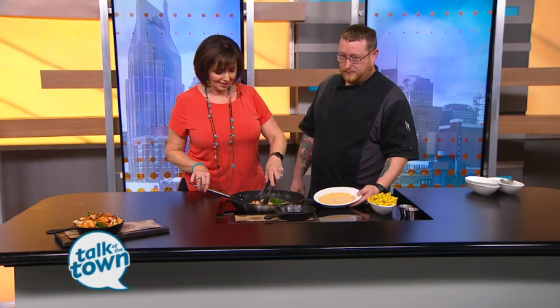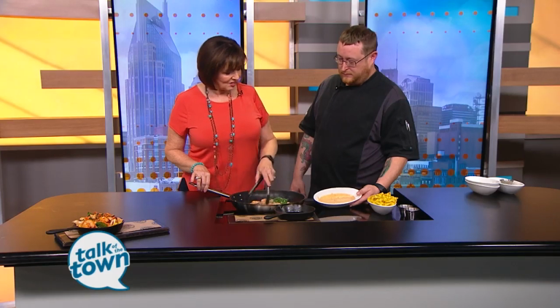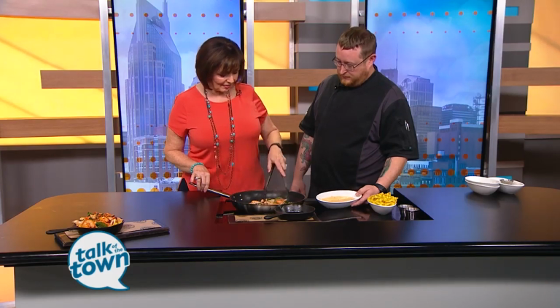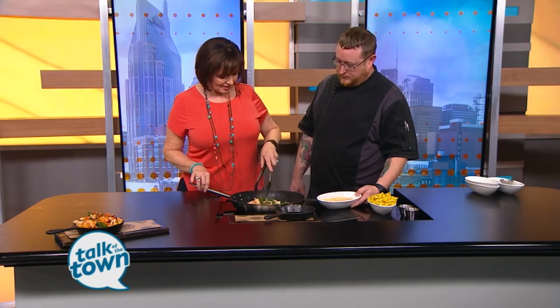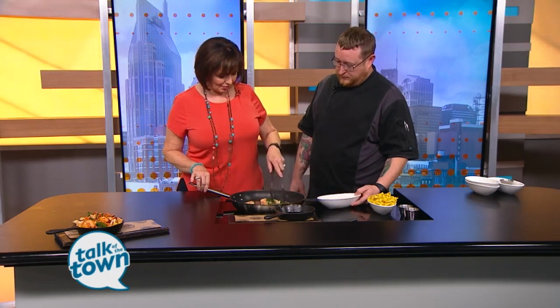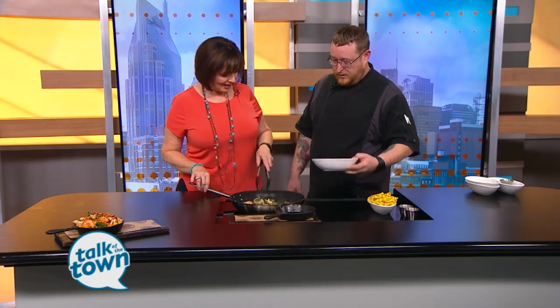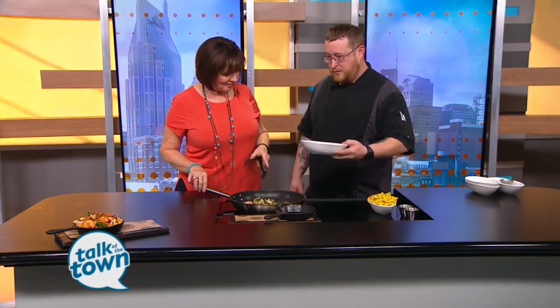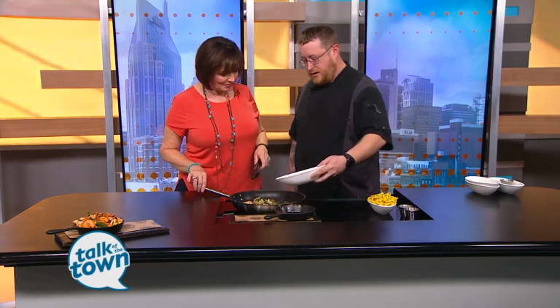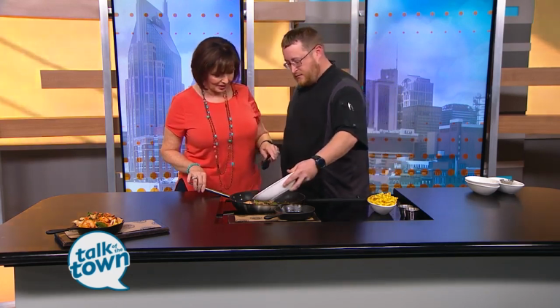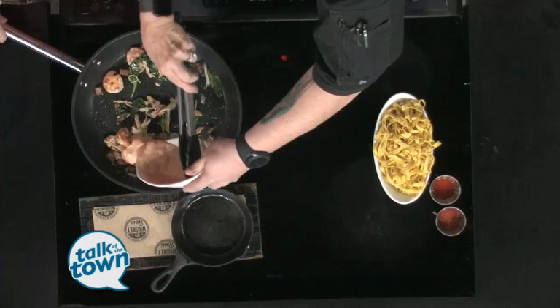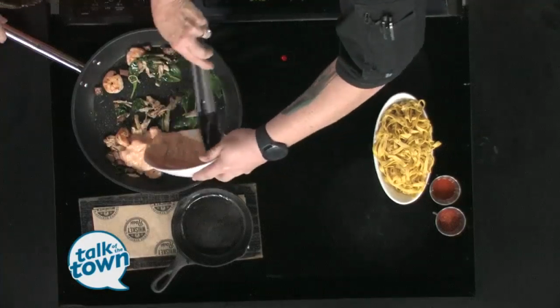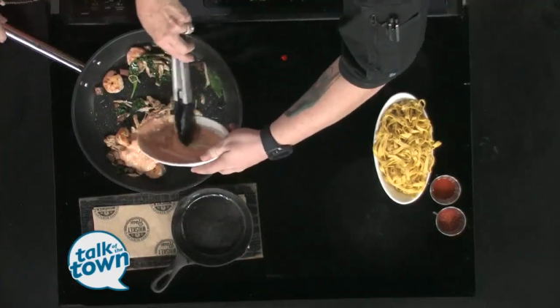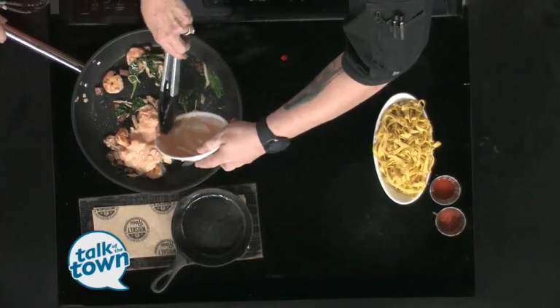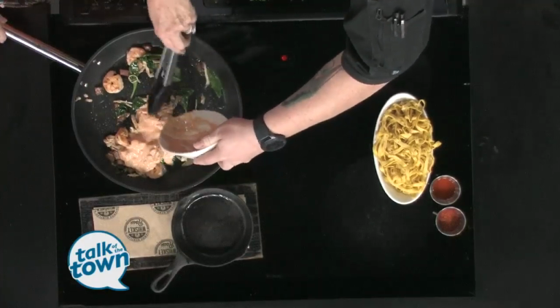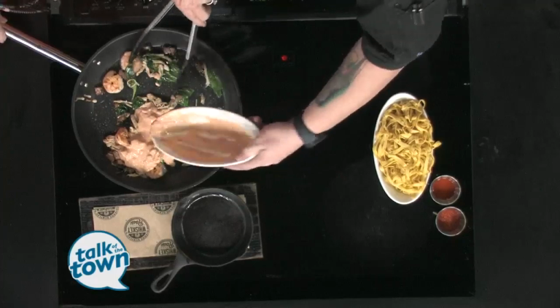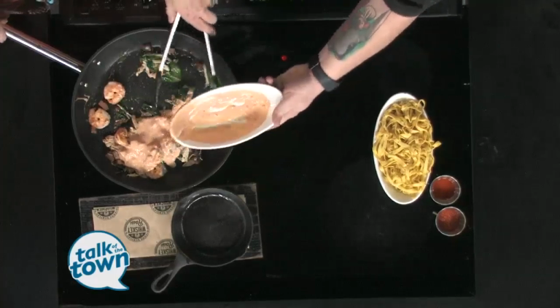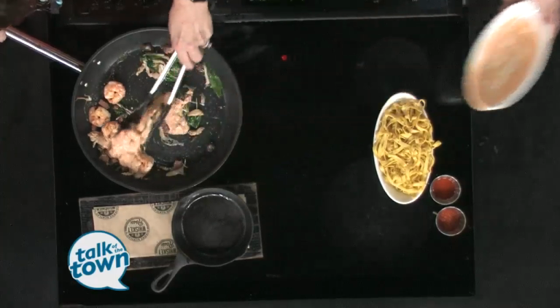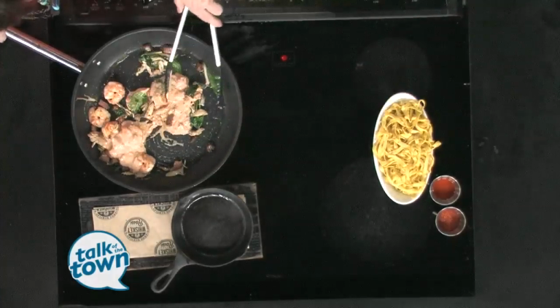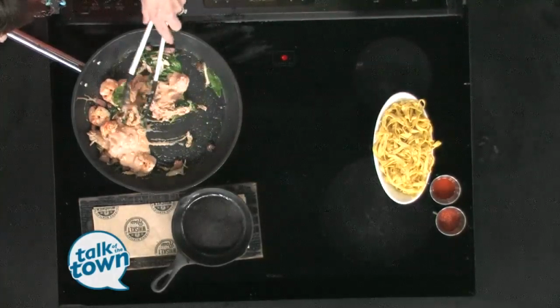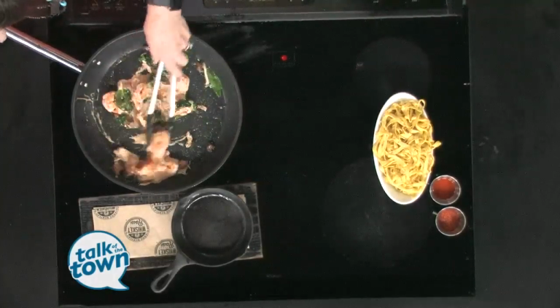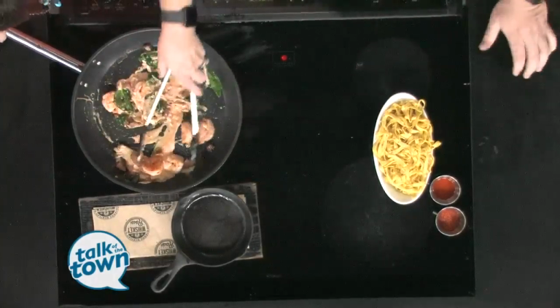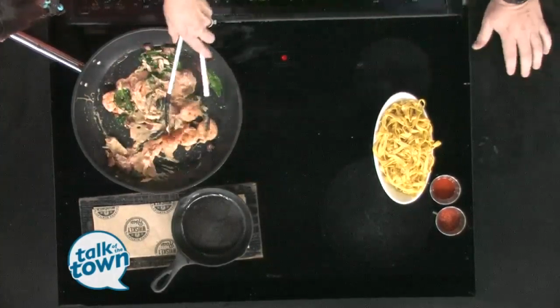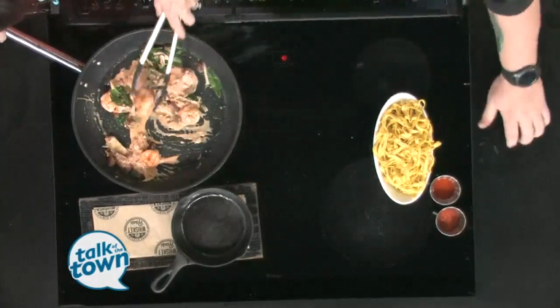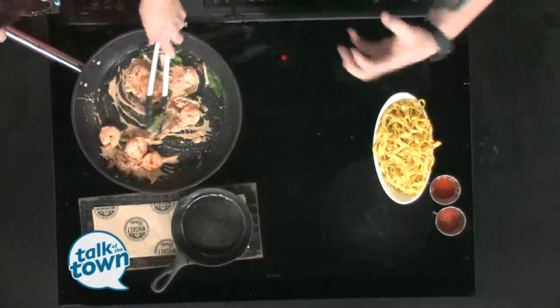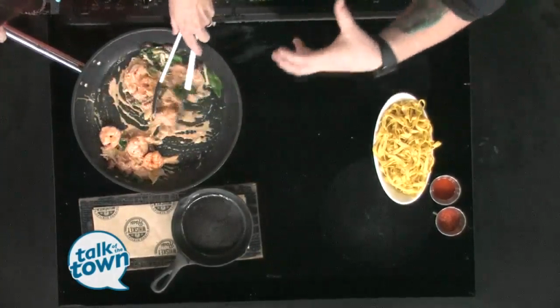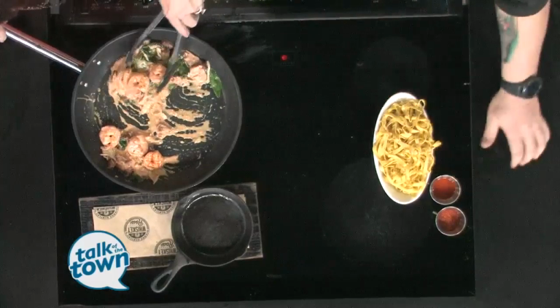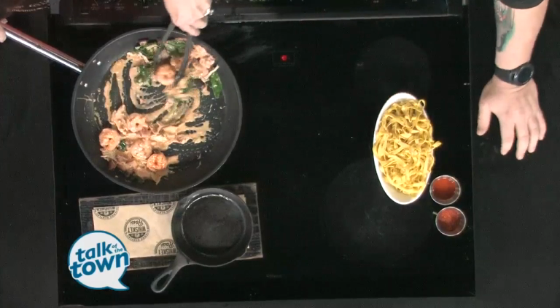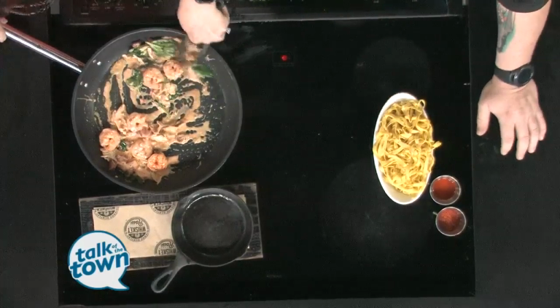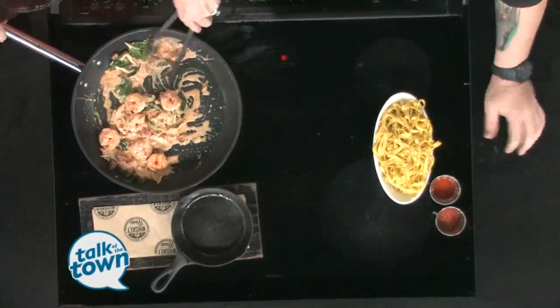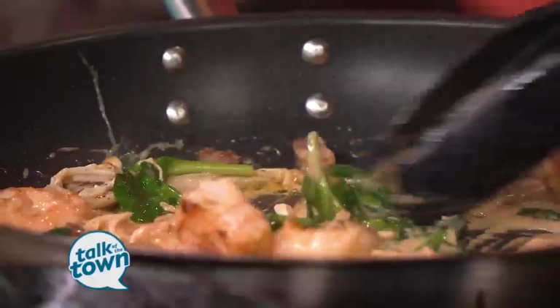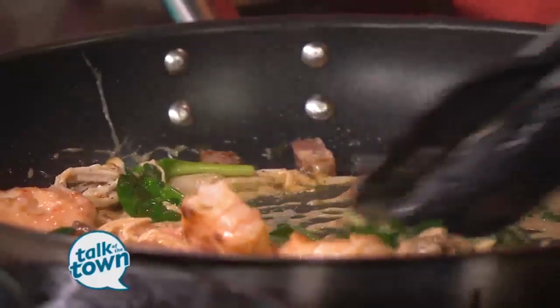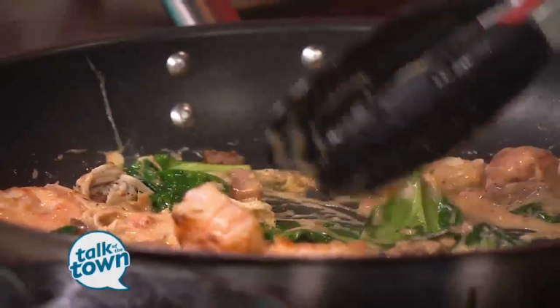We'll have the sauce and everything else on there for you so you can make this at home. Scrape it all out — oh, that smells great. It adds a nice little richness to it, so it's definitely nice for a day like today where it's raining.